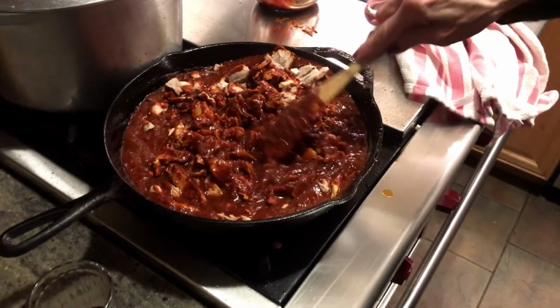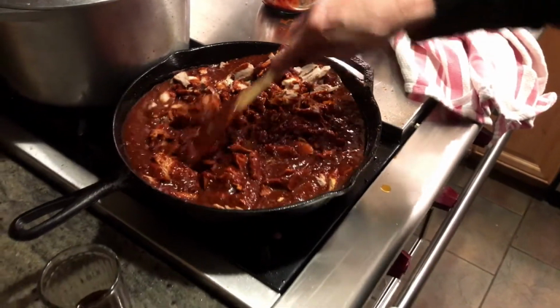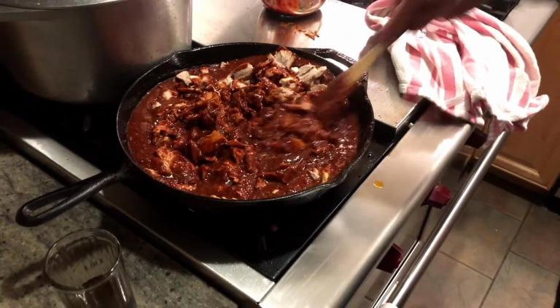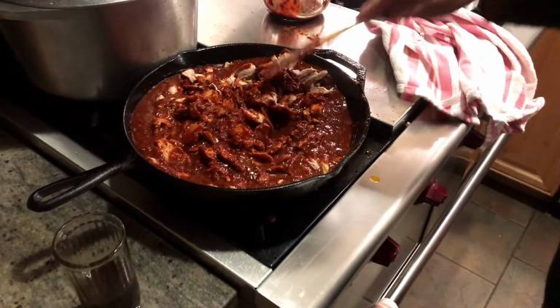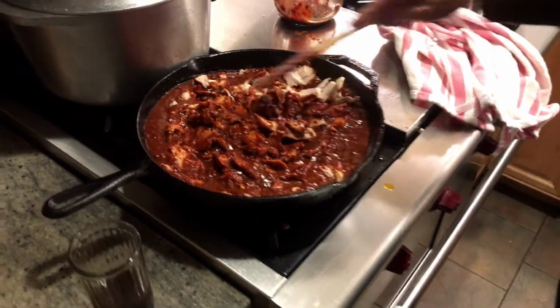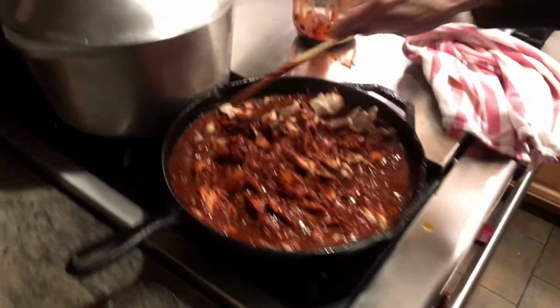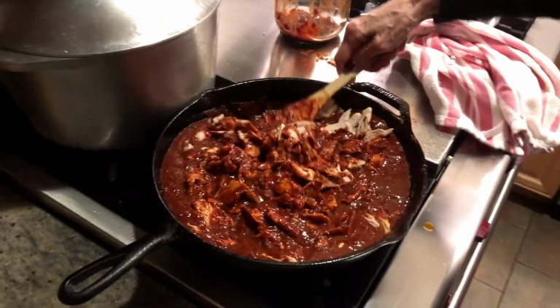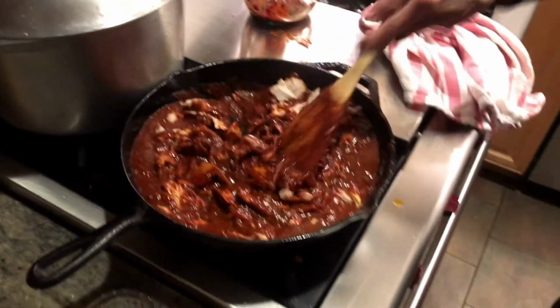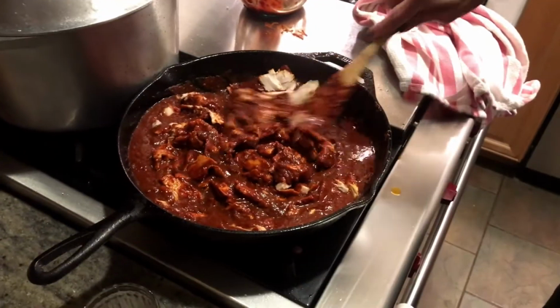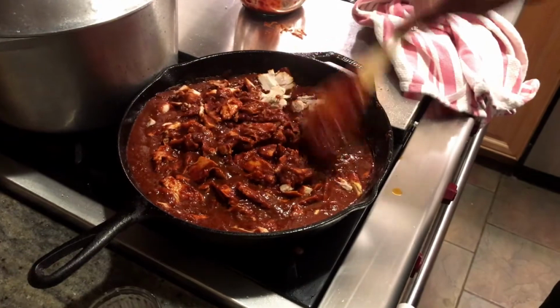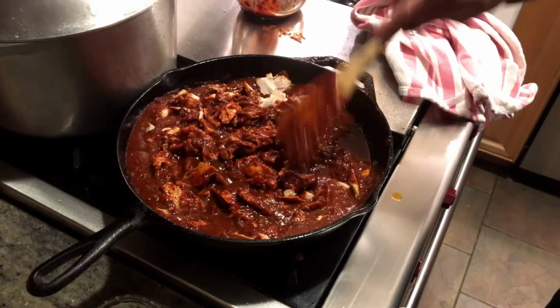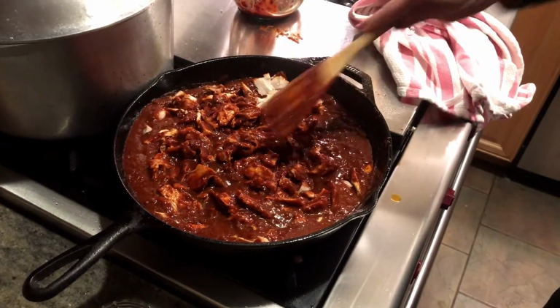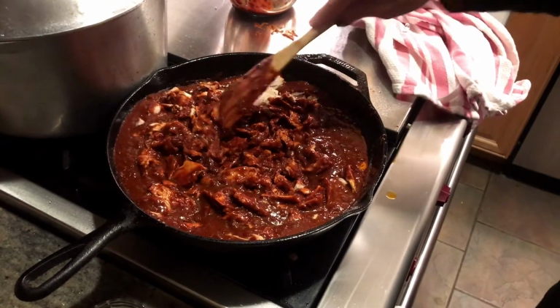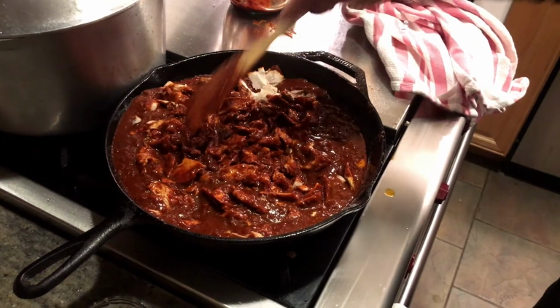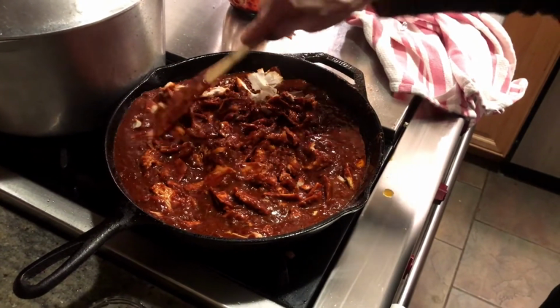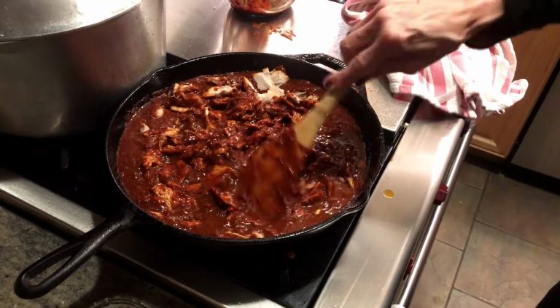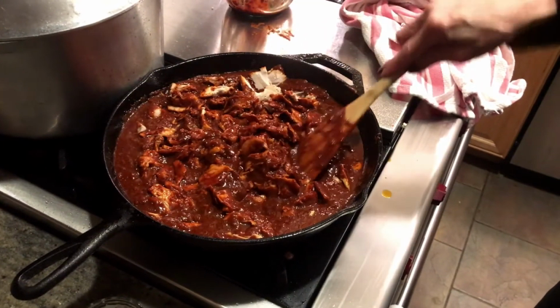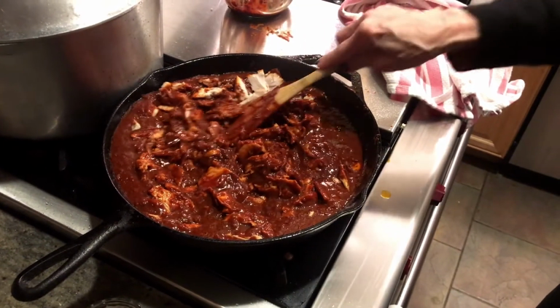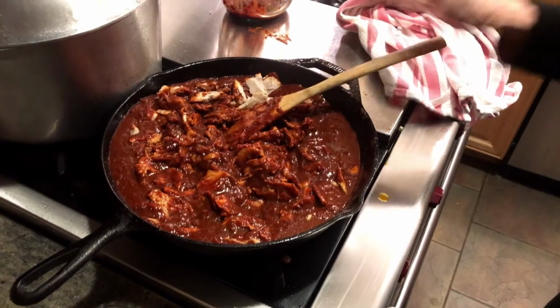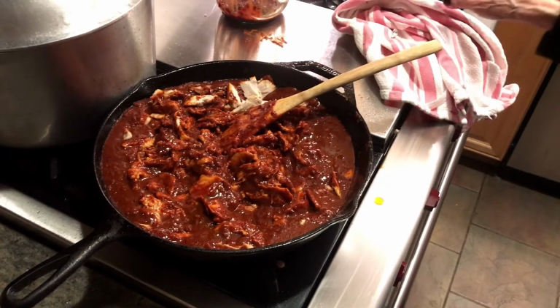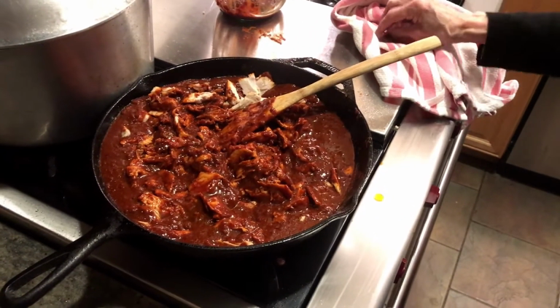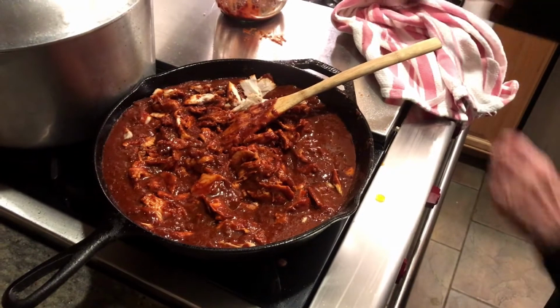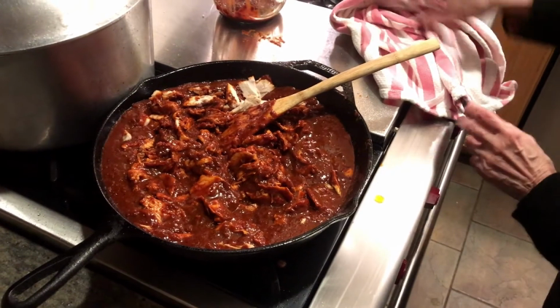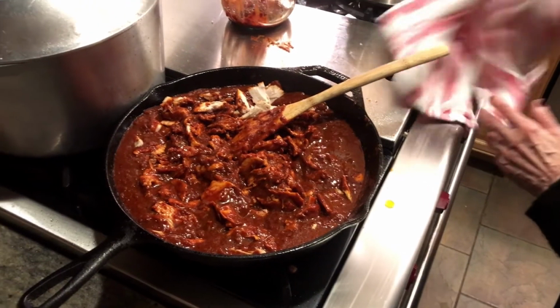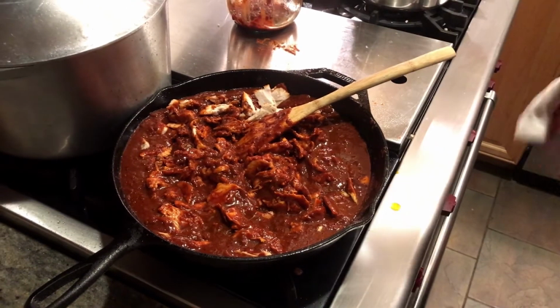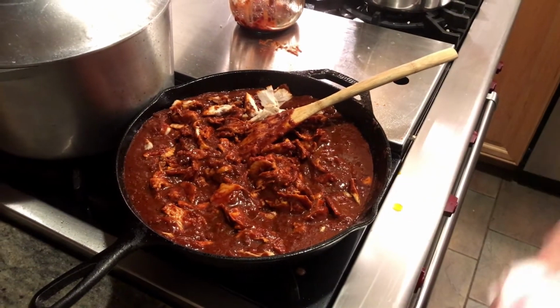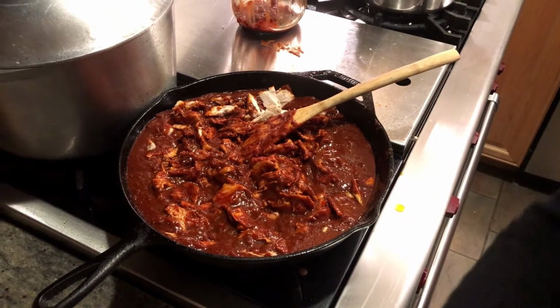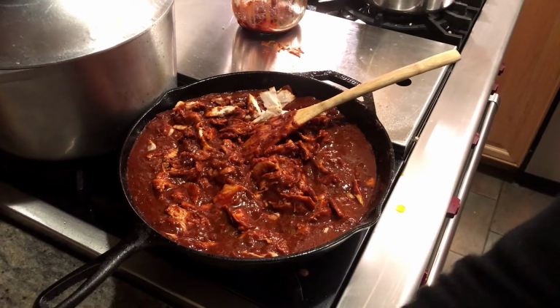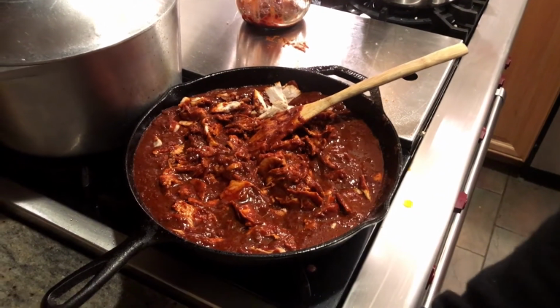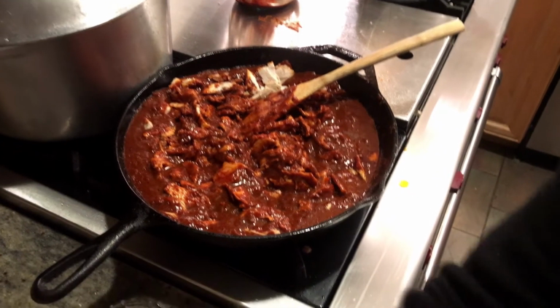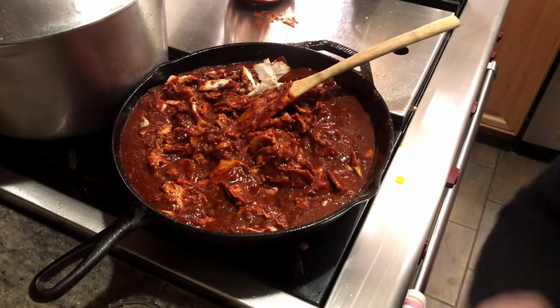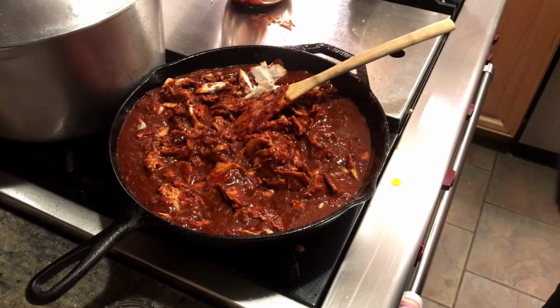We're doing pork and chicken. So we're going to let this heat up, and then I'm going to show you how we made the green sauce for the chicken tamales.